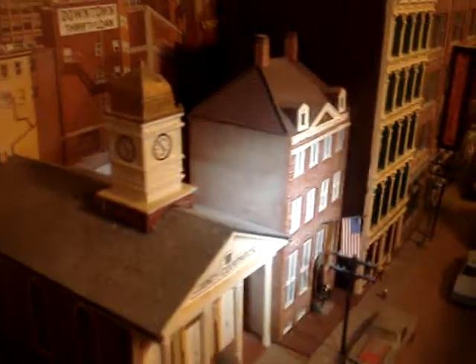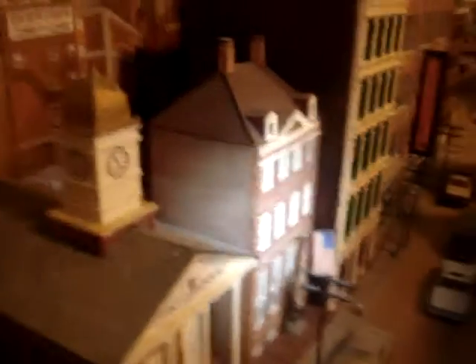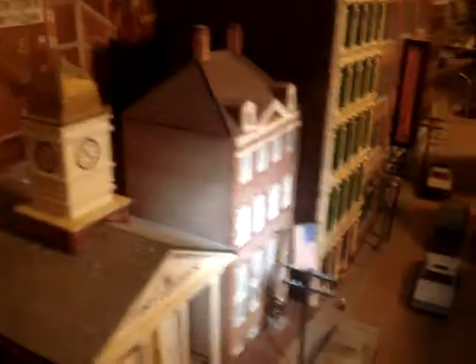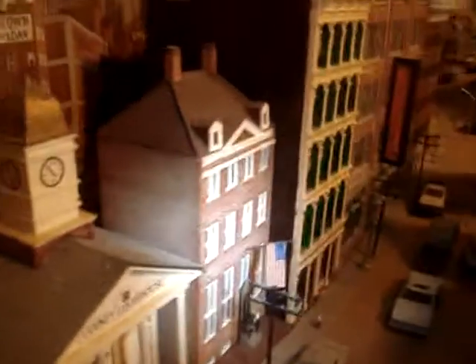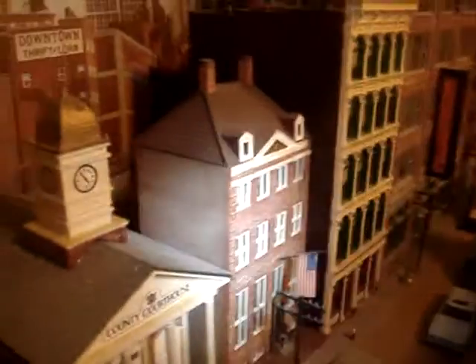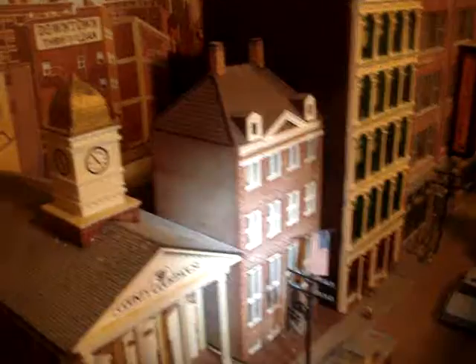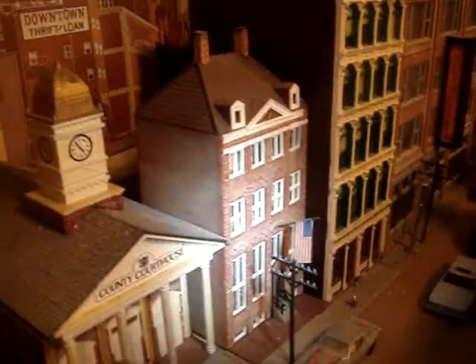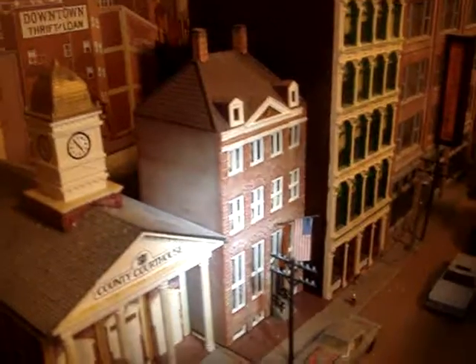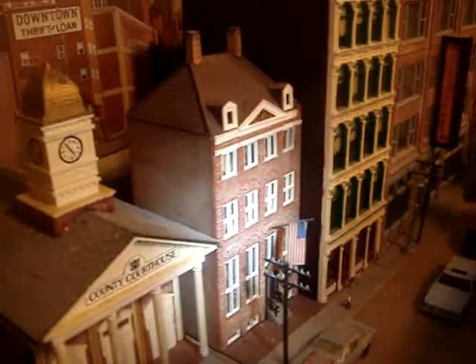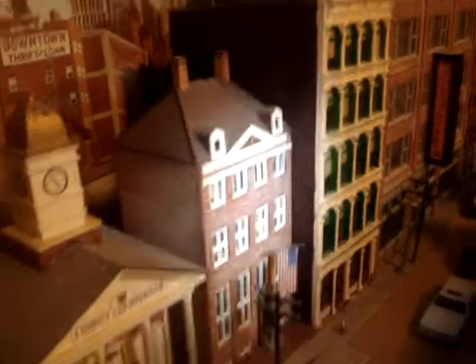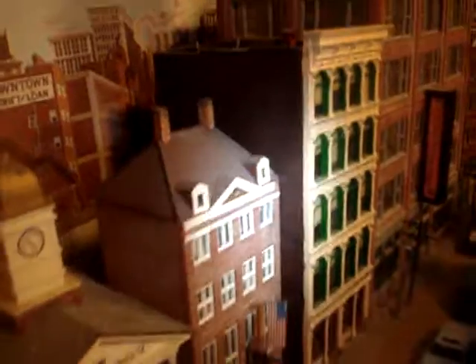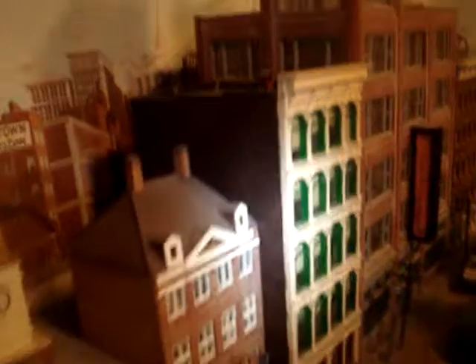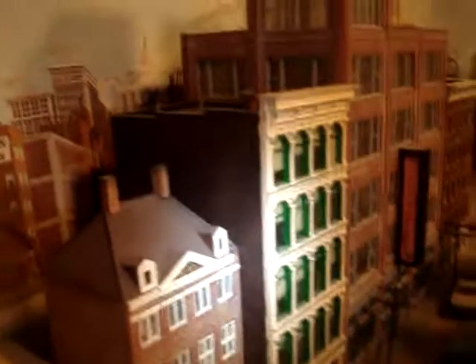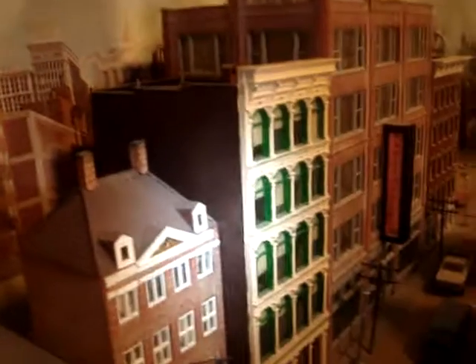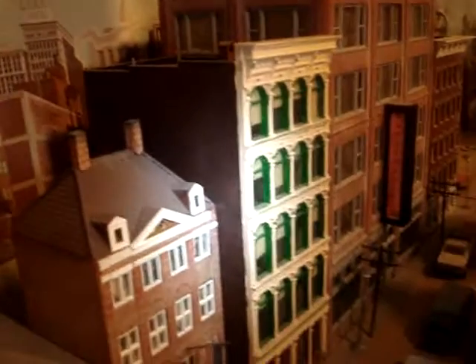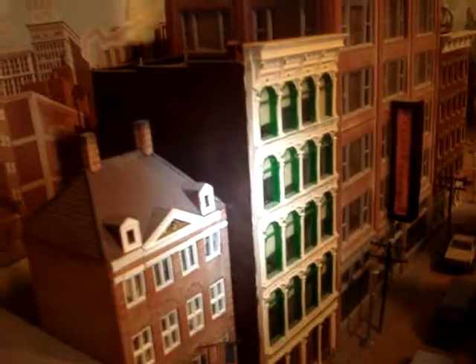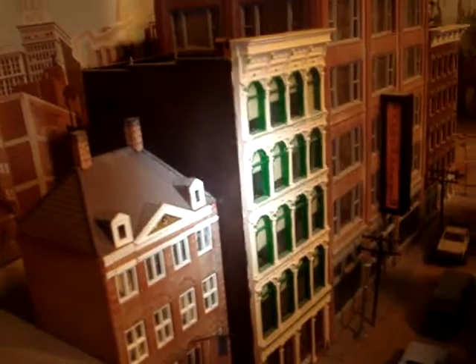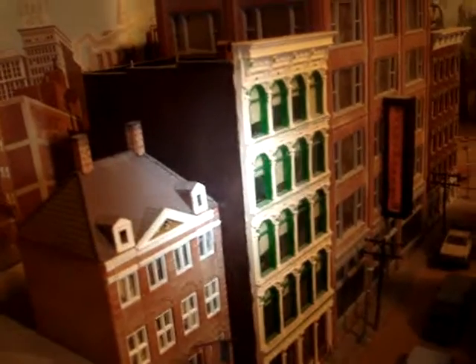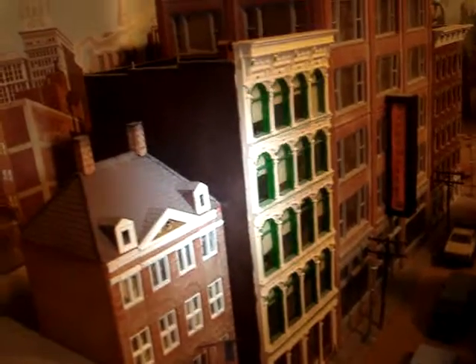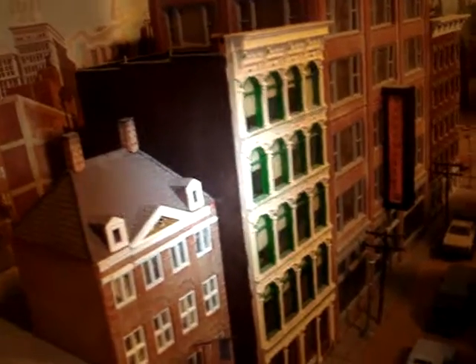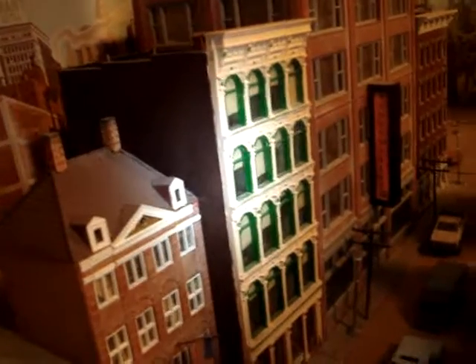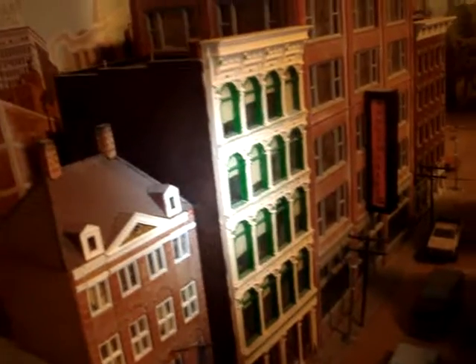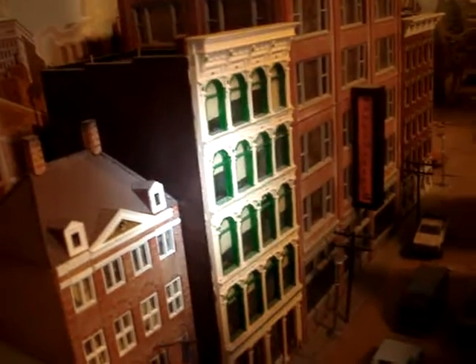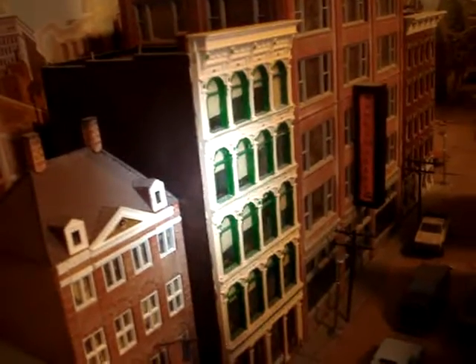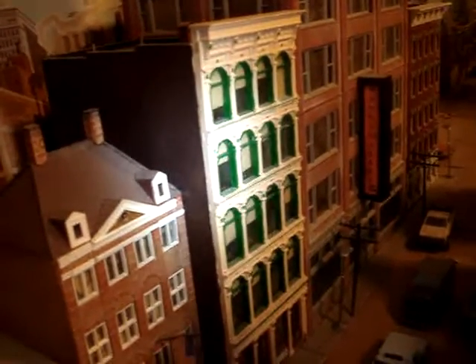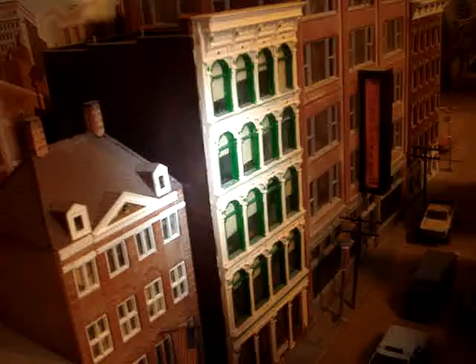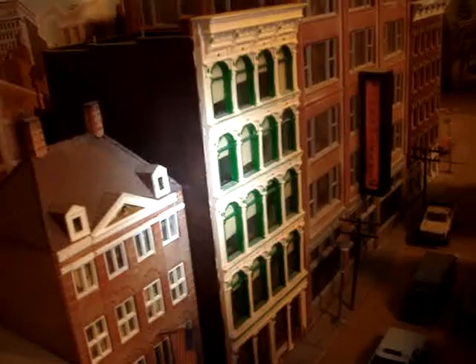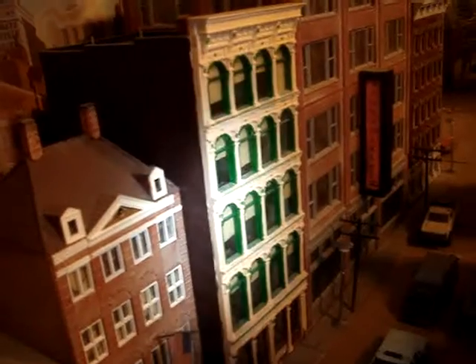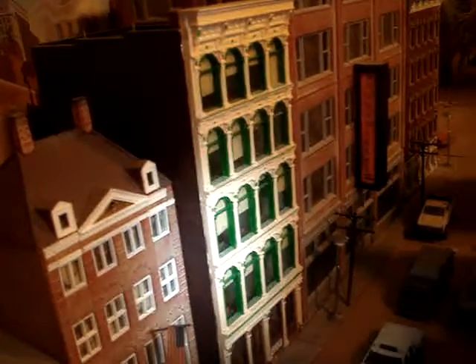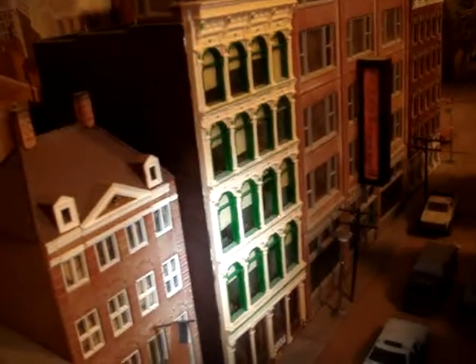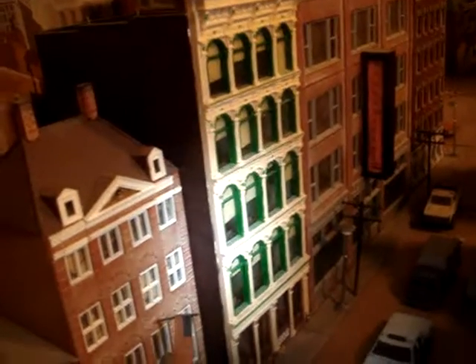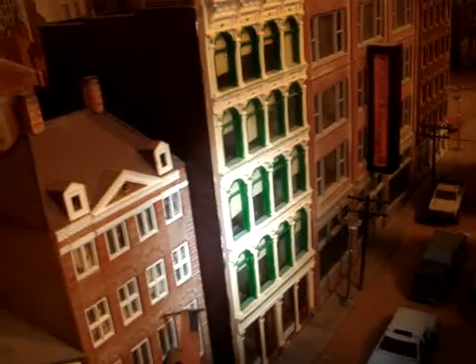There's a historical building, and an office building where you can see the window shades are in different positions.